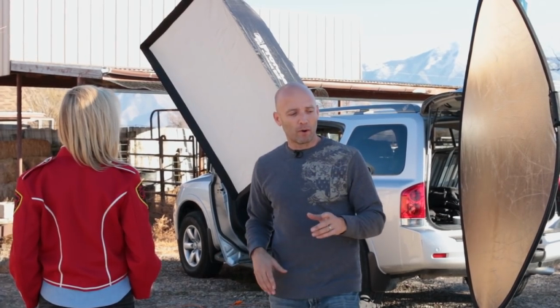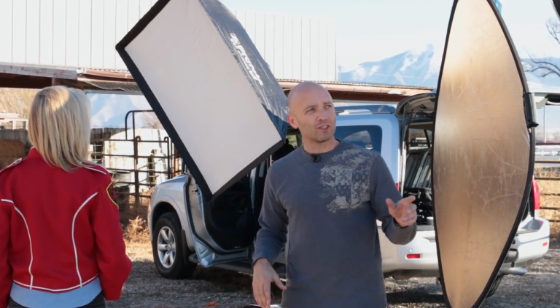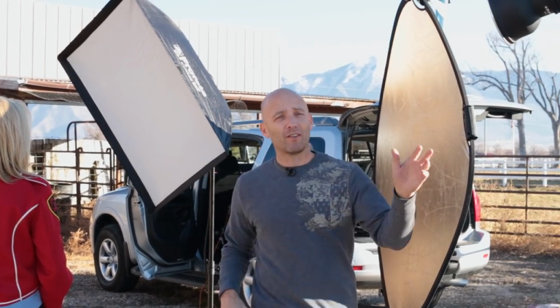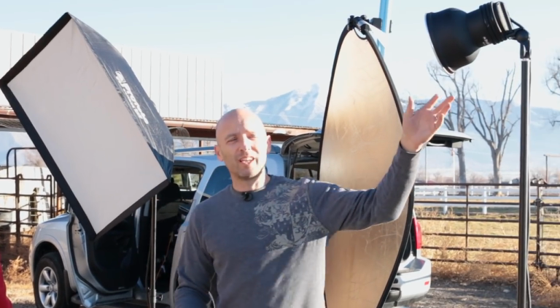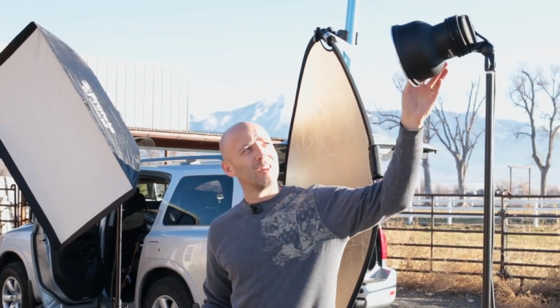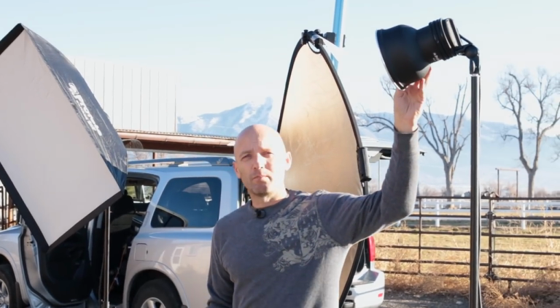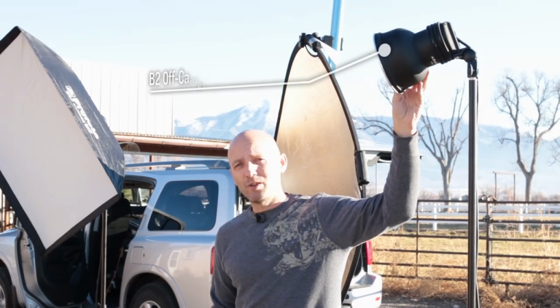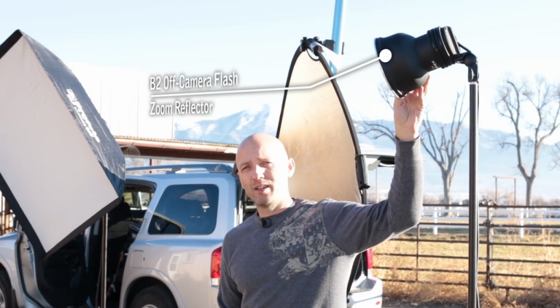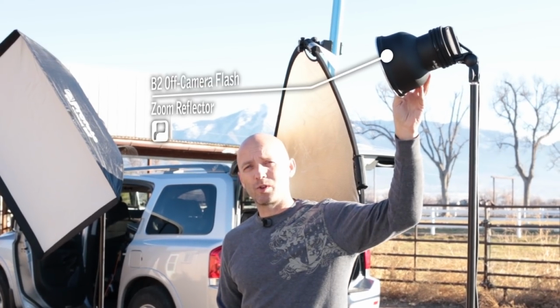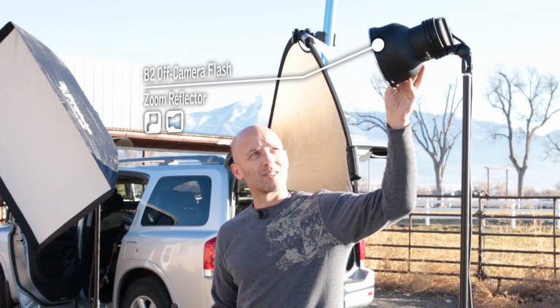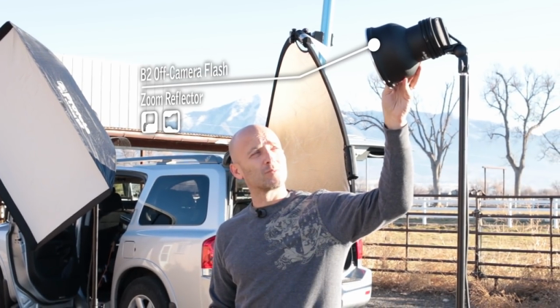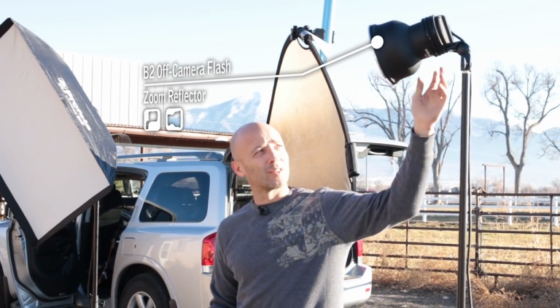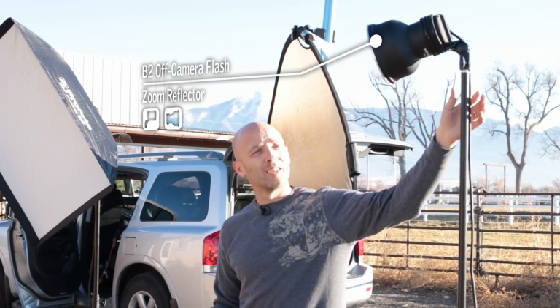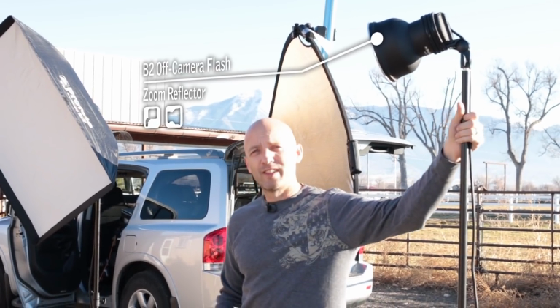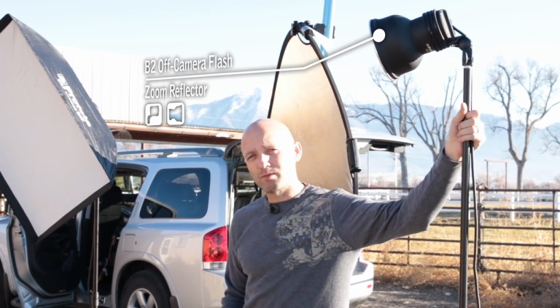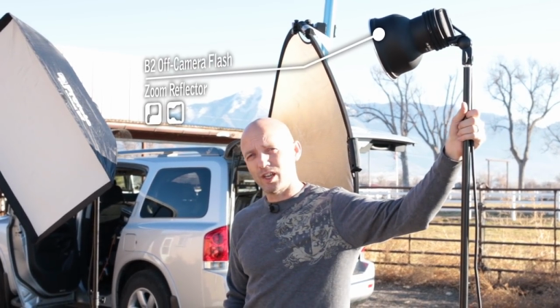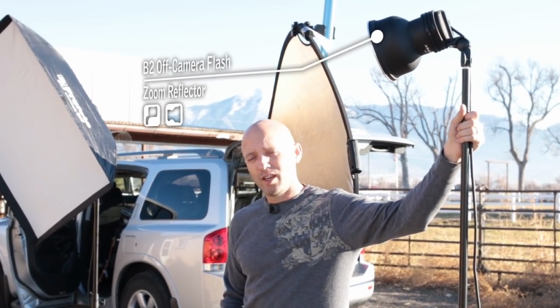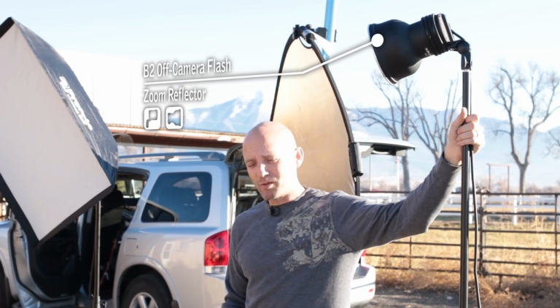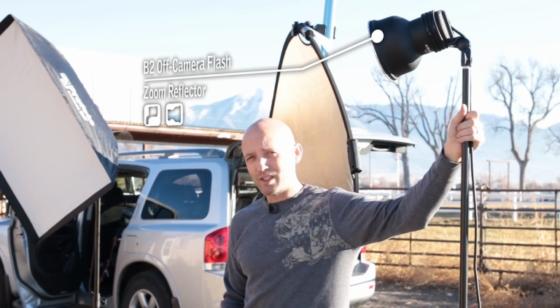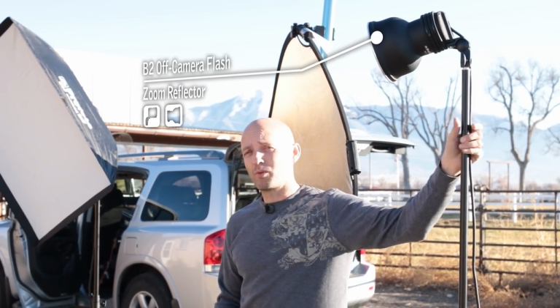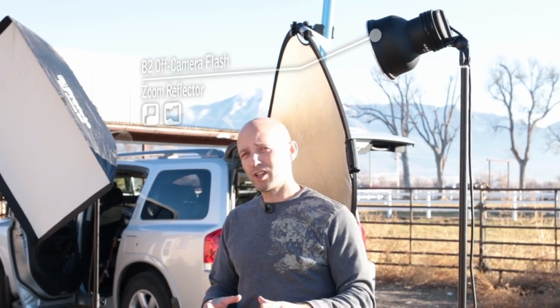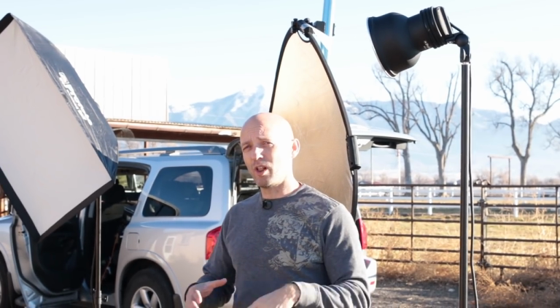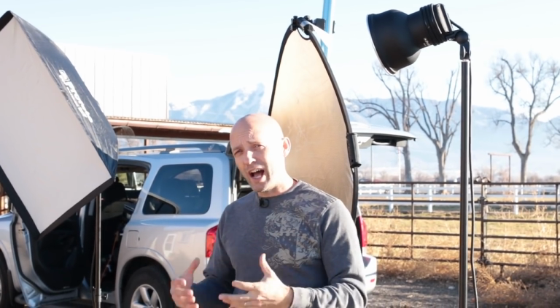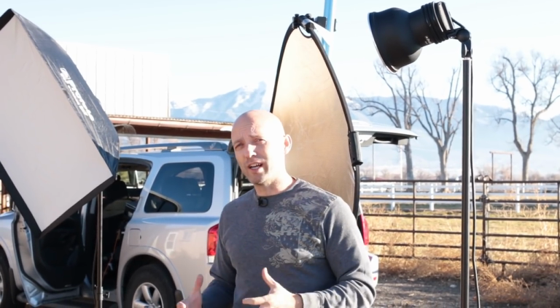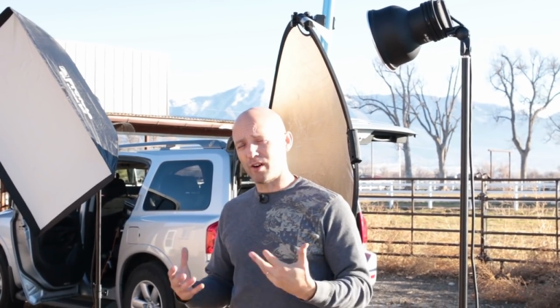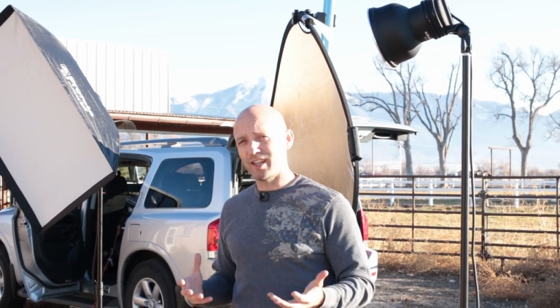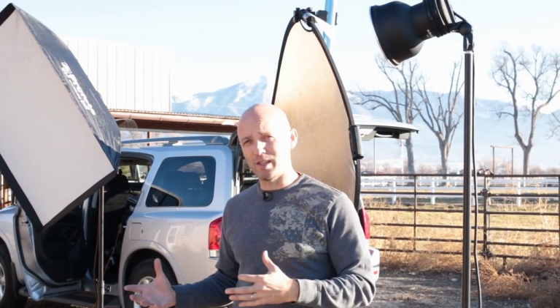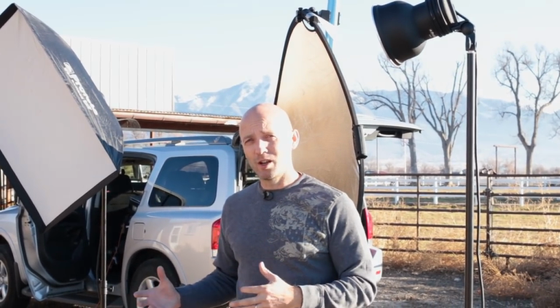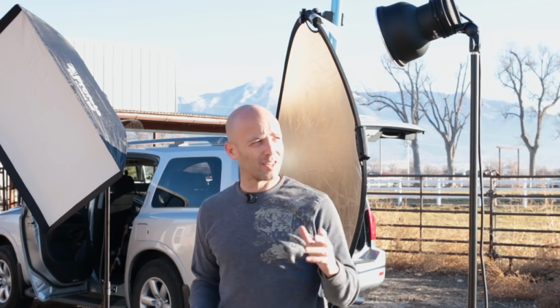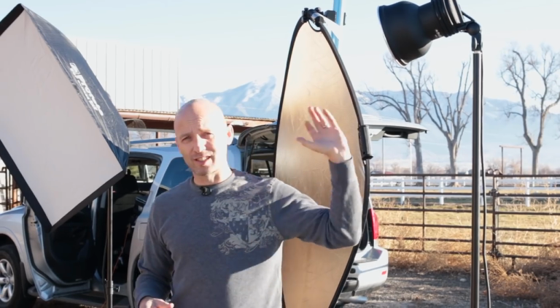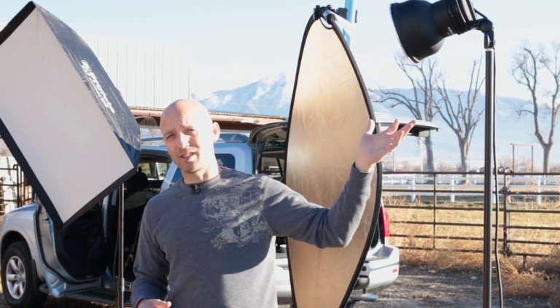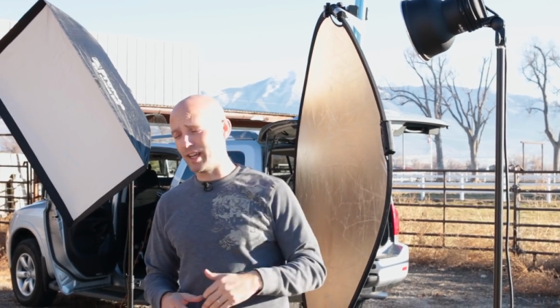We also have a B2 head with a zoom reflector on it, and this becomes our Sun. The reason we do this is so that we can control how much of our Sun hits Mindy rather than allowing the Sun to determine that.